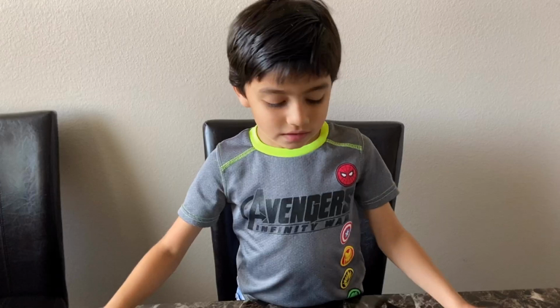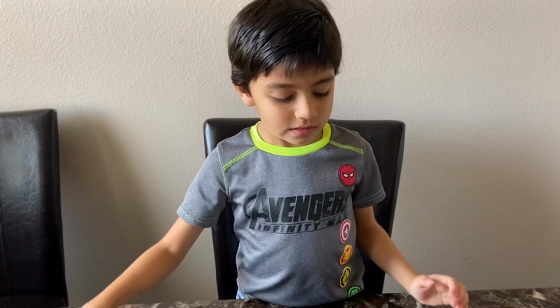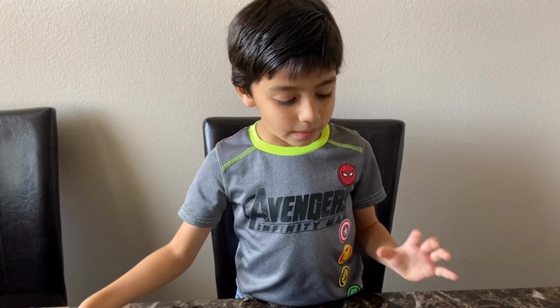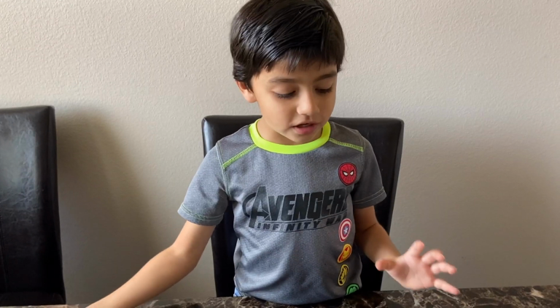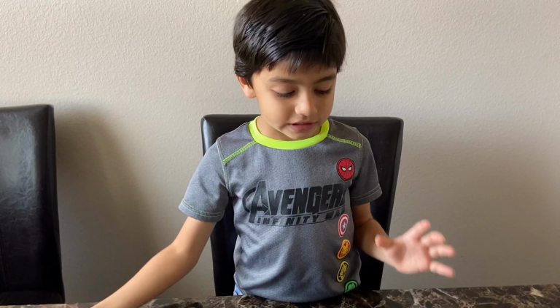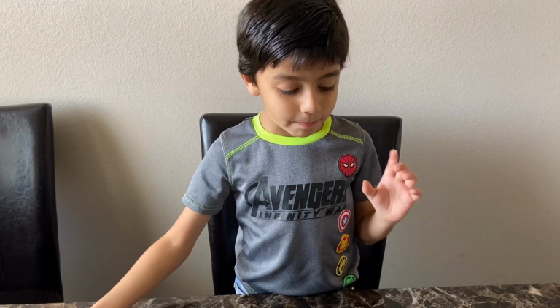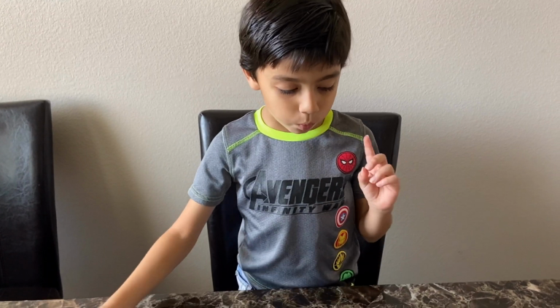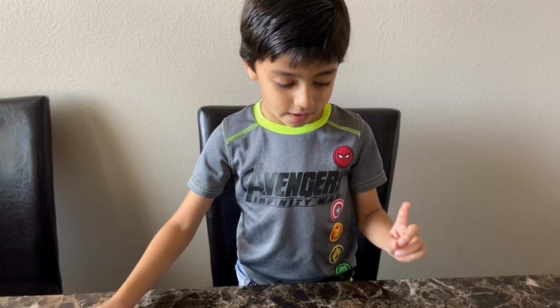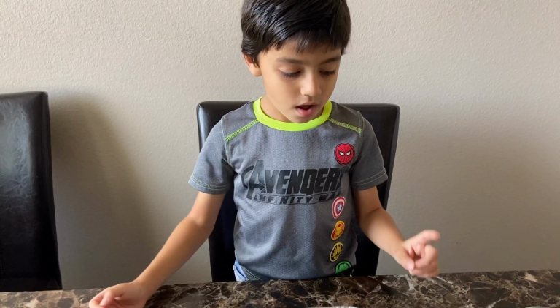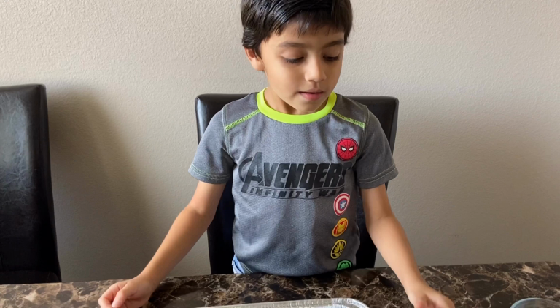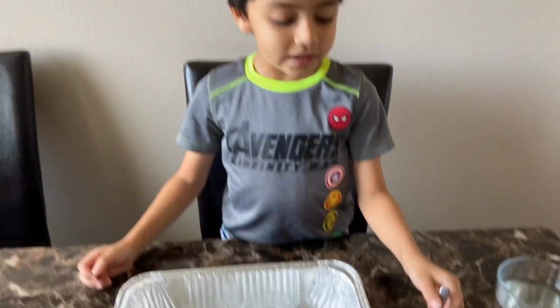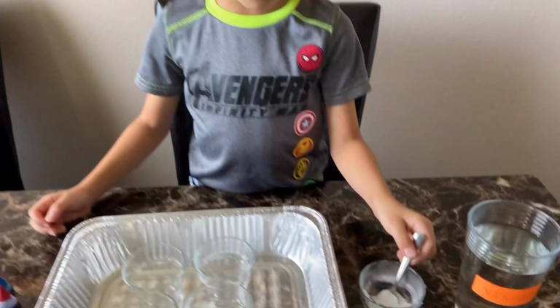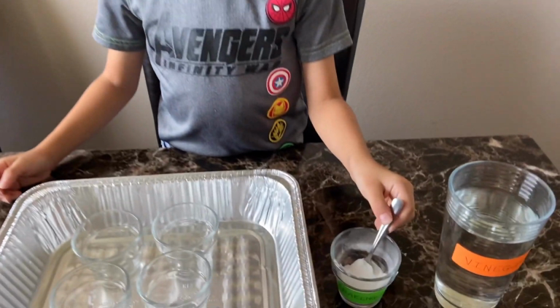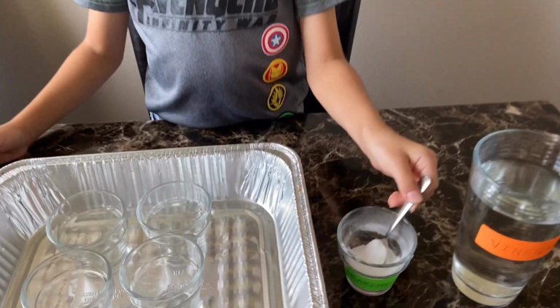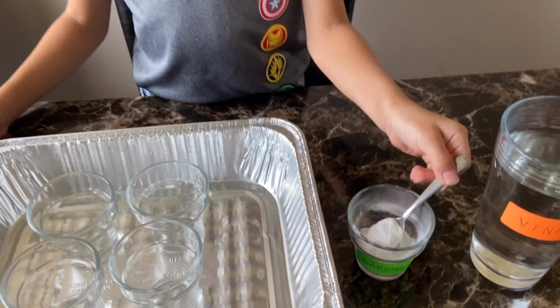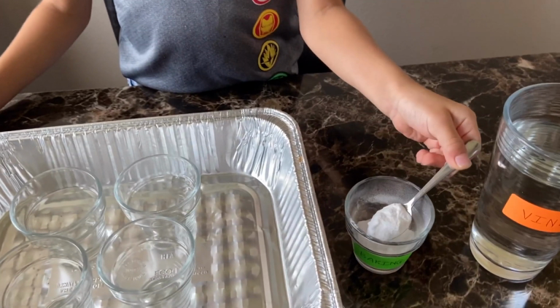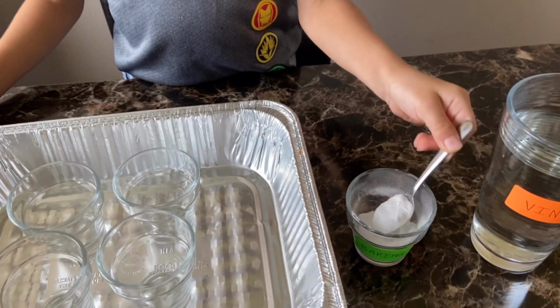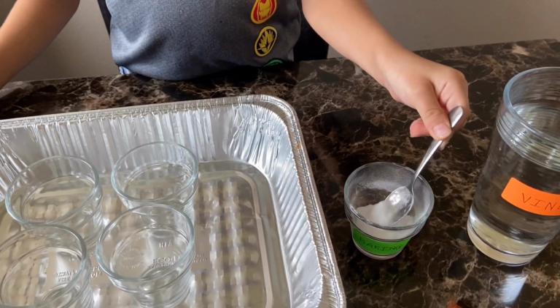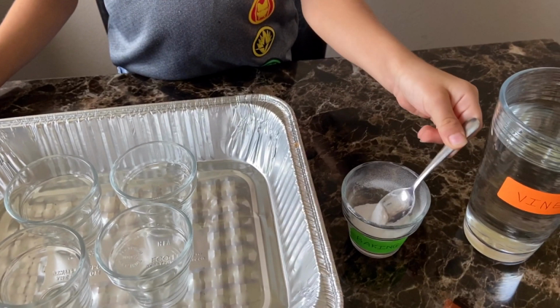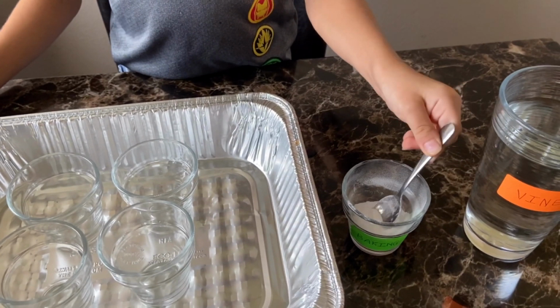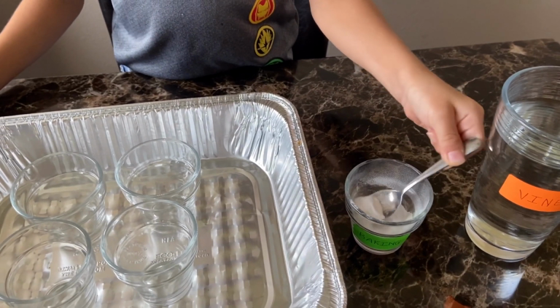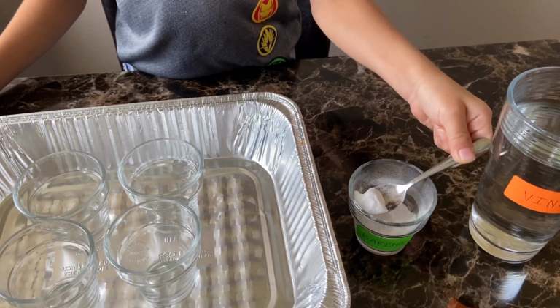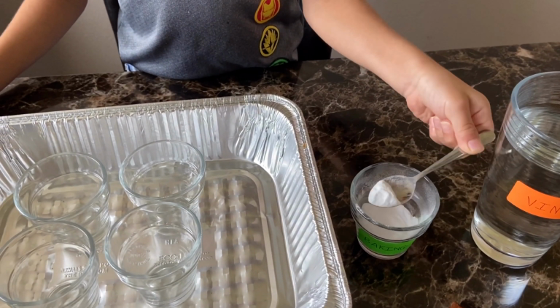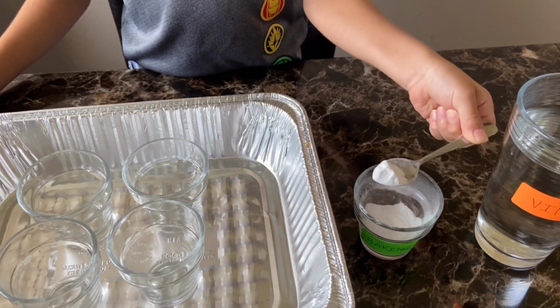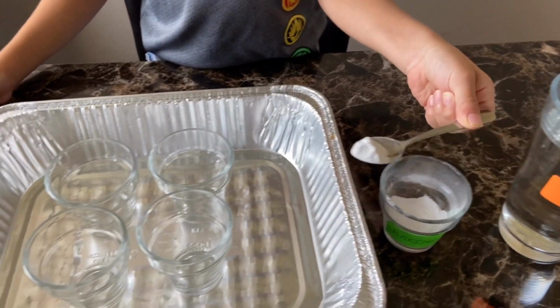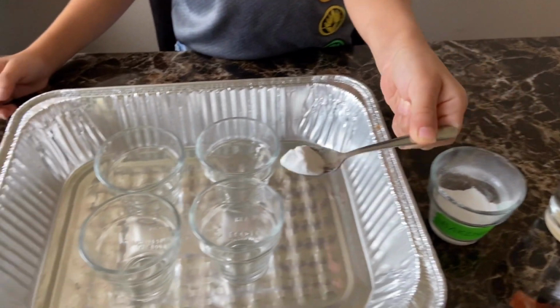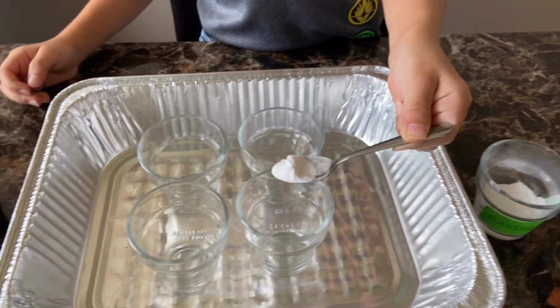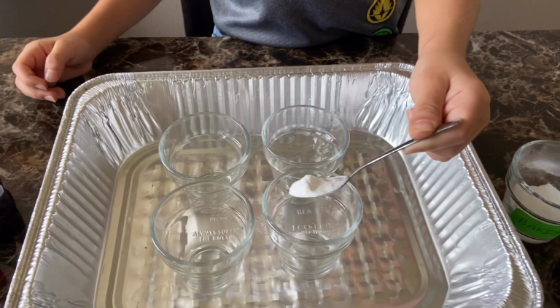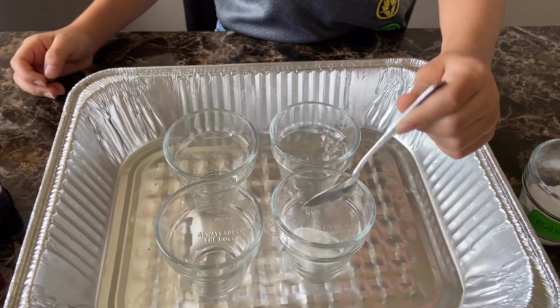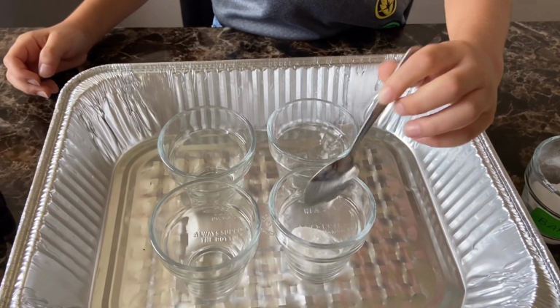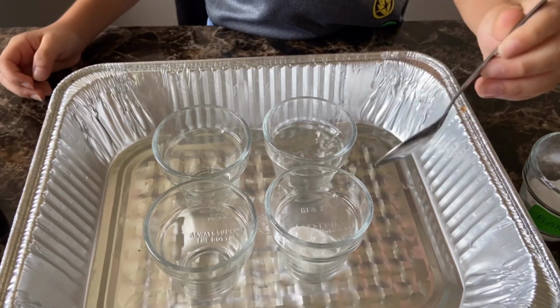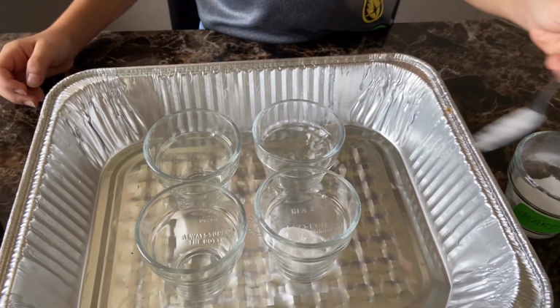Let me tell you step one. Take the baking soda and put it in each cup.